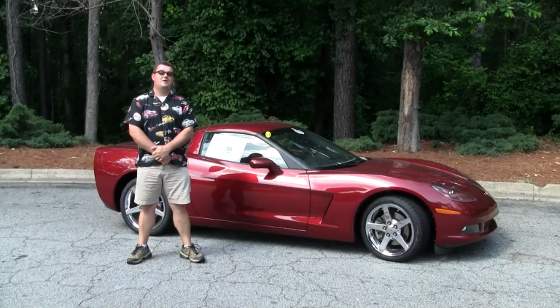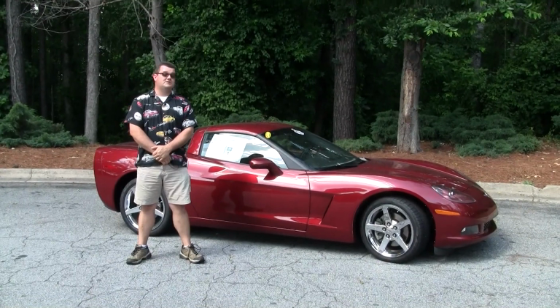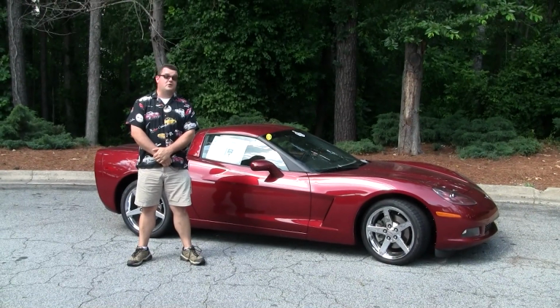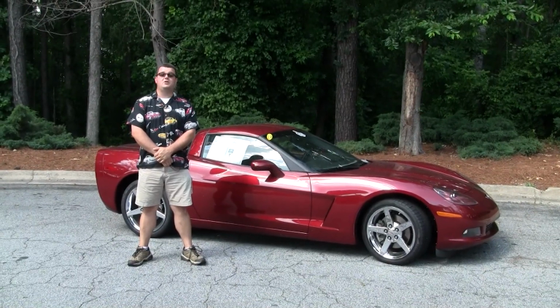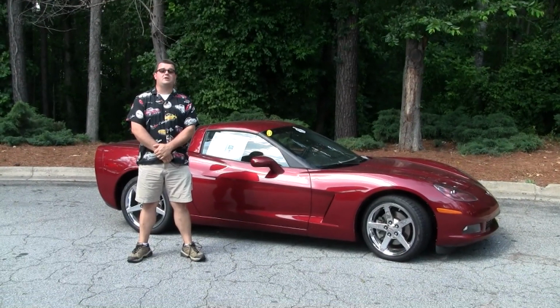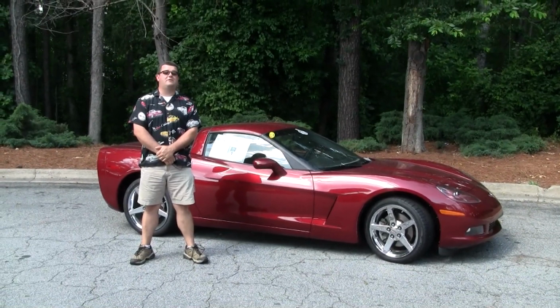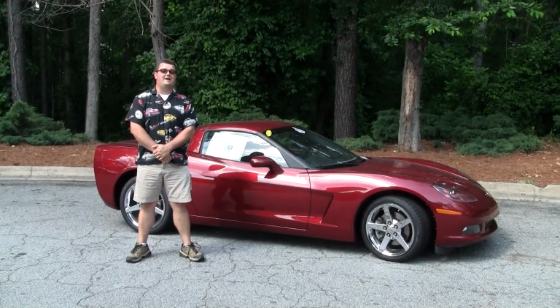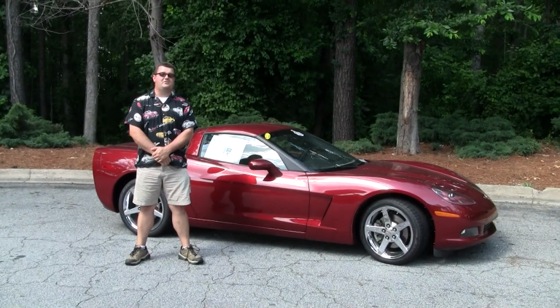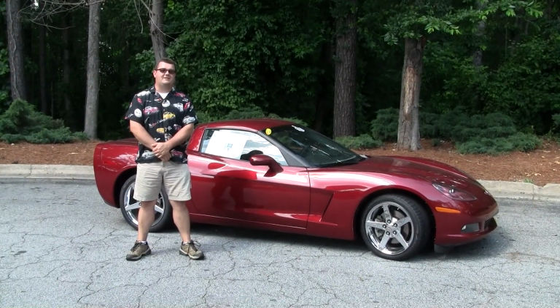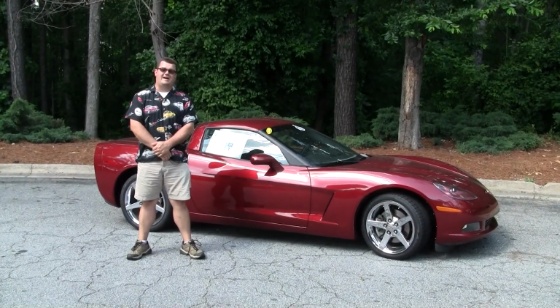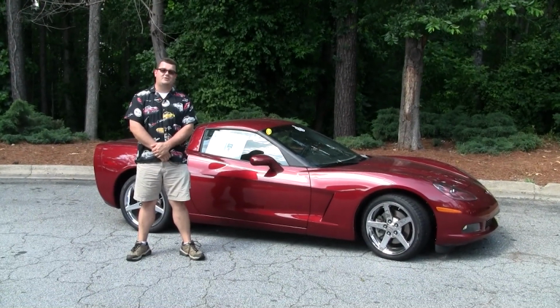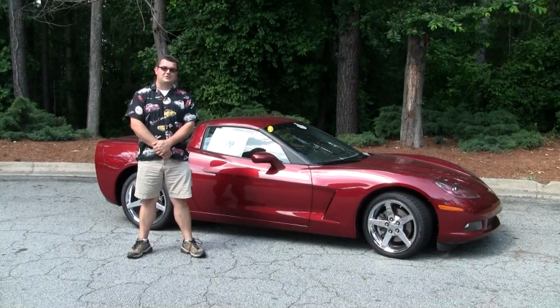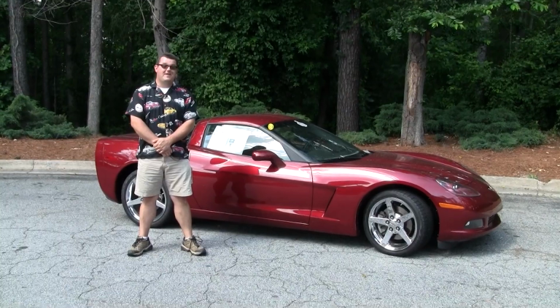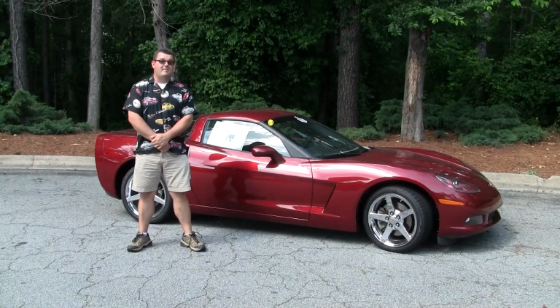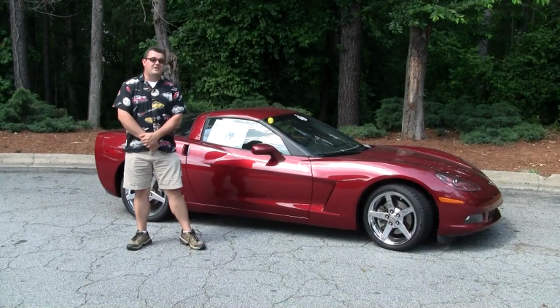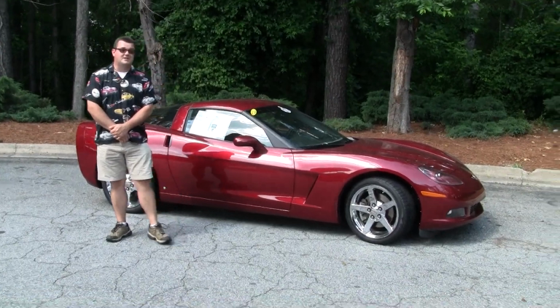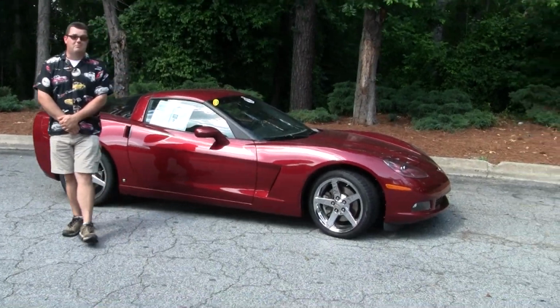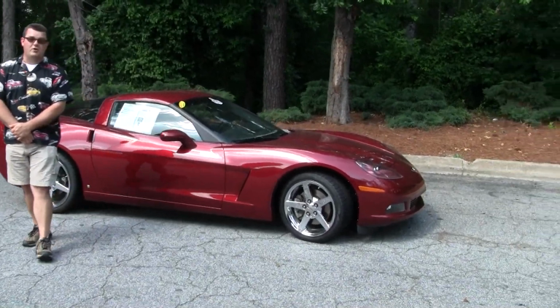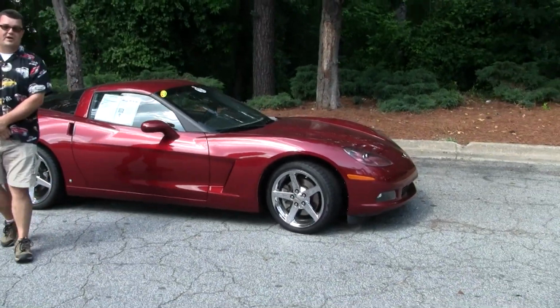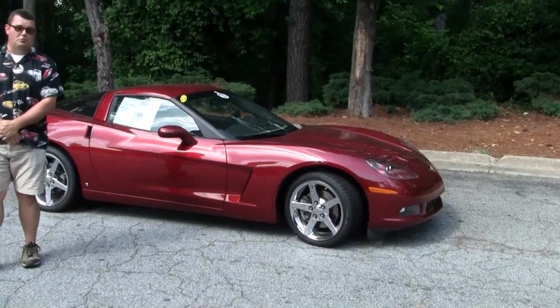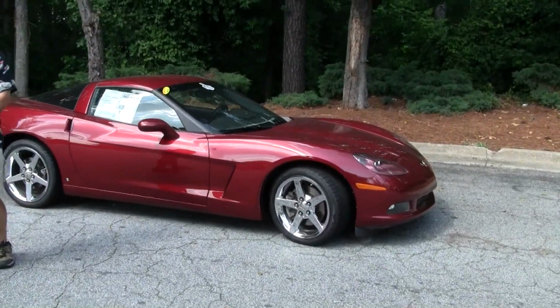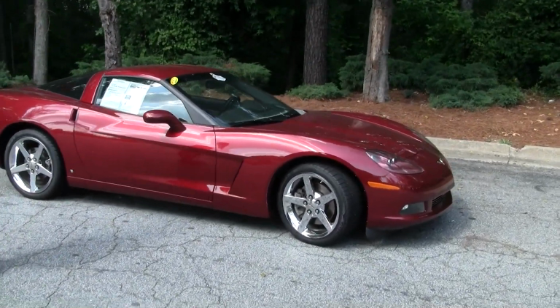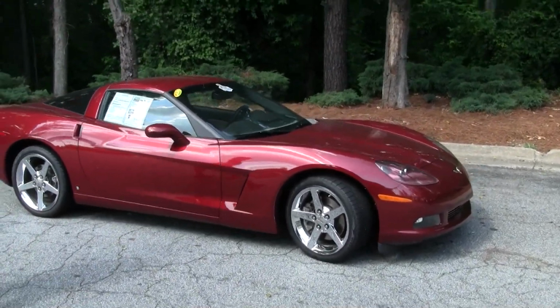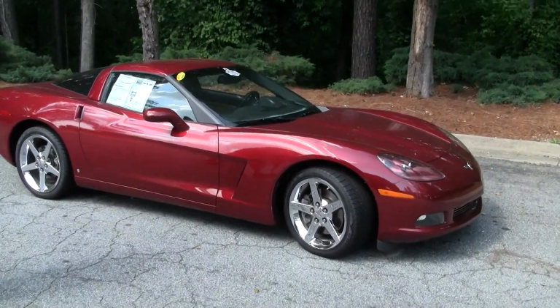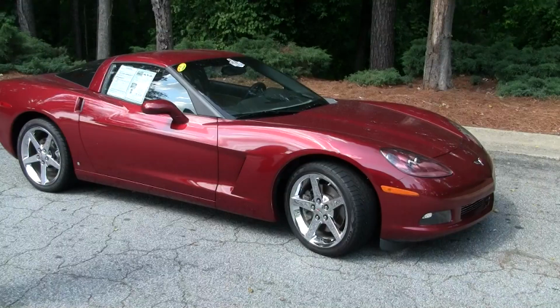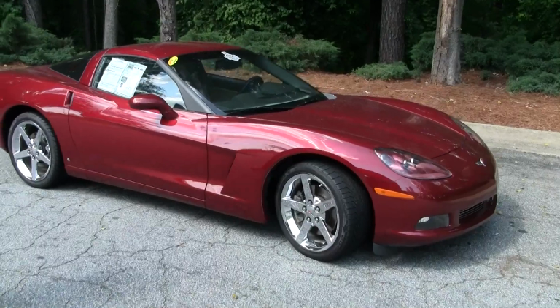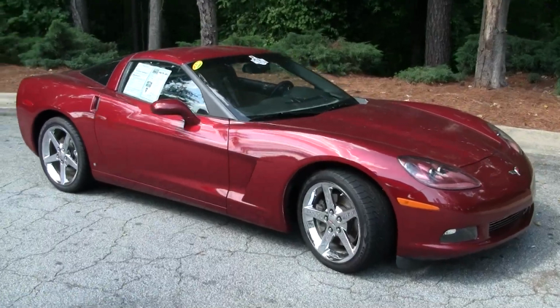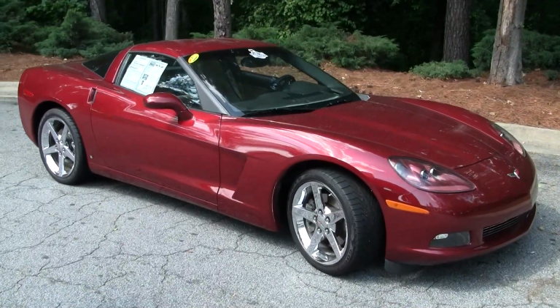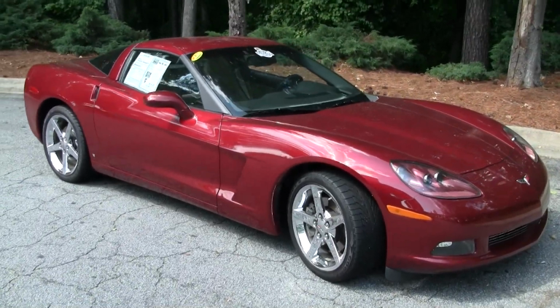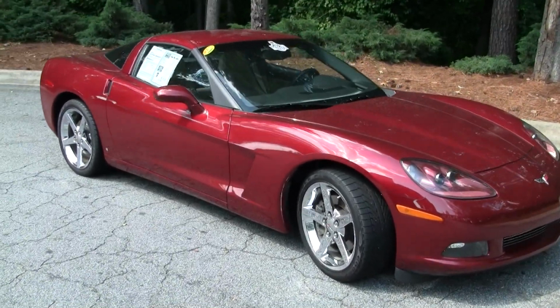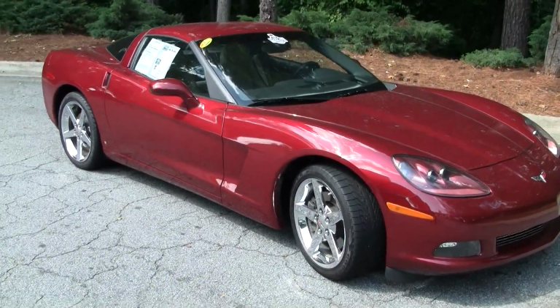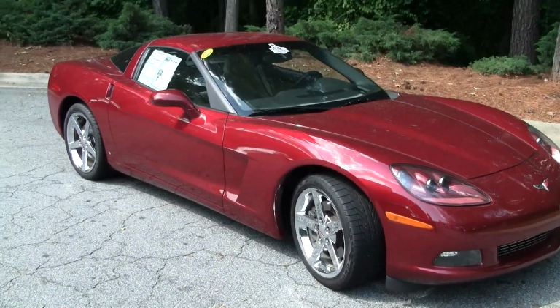Once again folks, Jody Wardlaw here at Buy A Vet in Hotlanda, Georgia. How about a 2006 Monterey Red Coupe? It does have the cashmere interior. I'd like for you to find a better color combination than that.